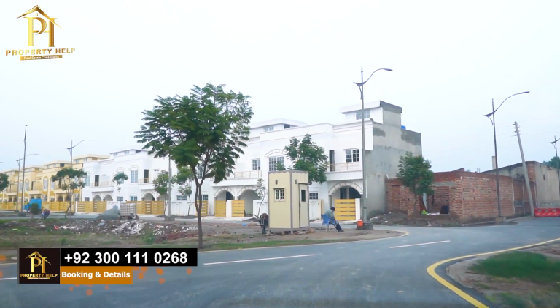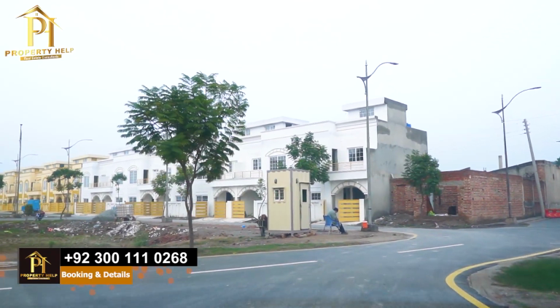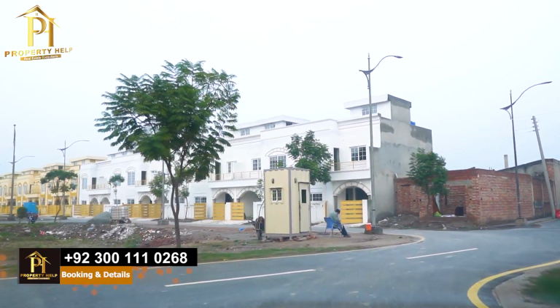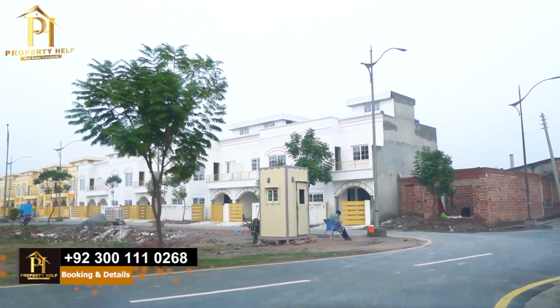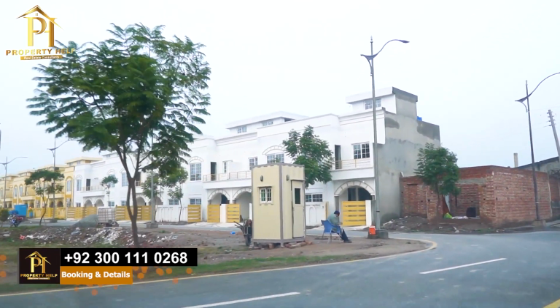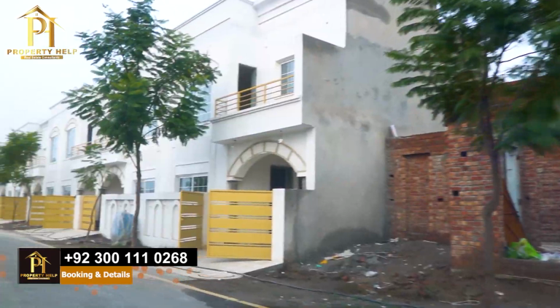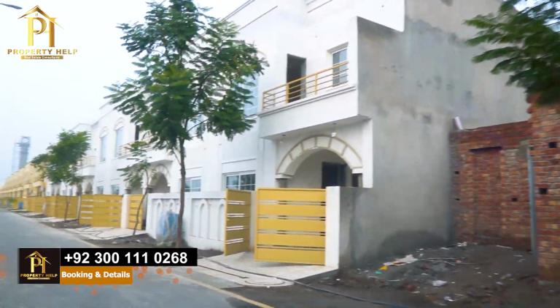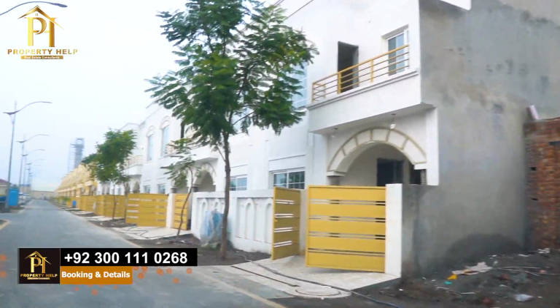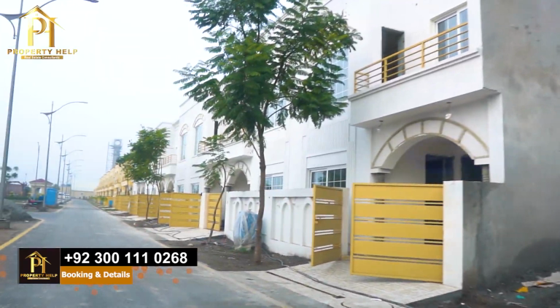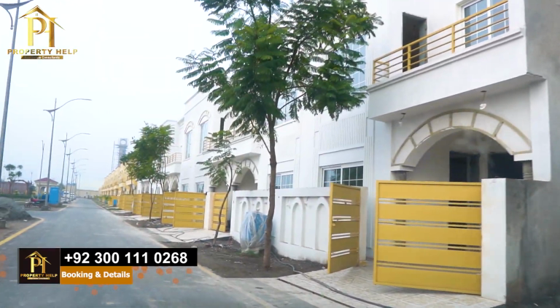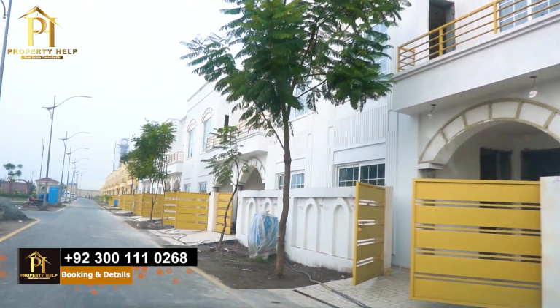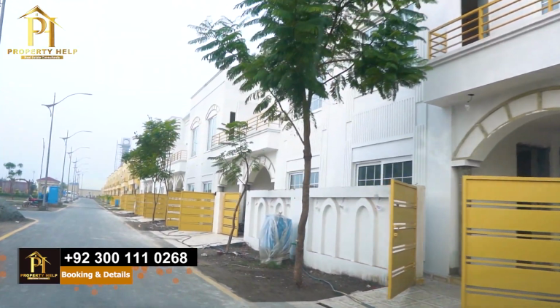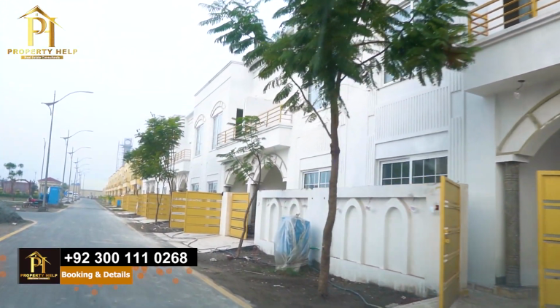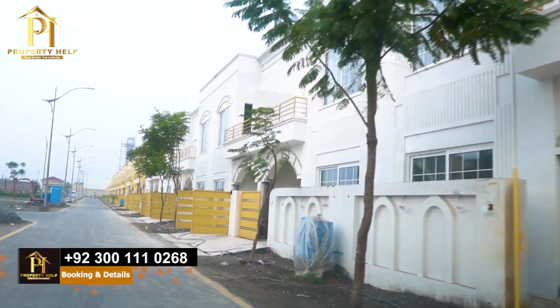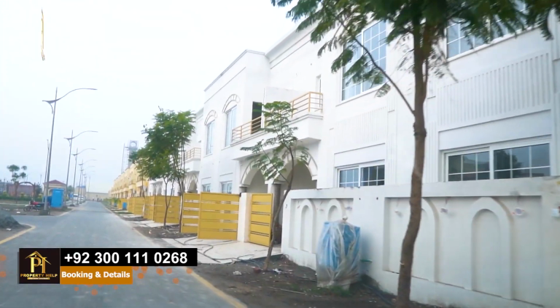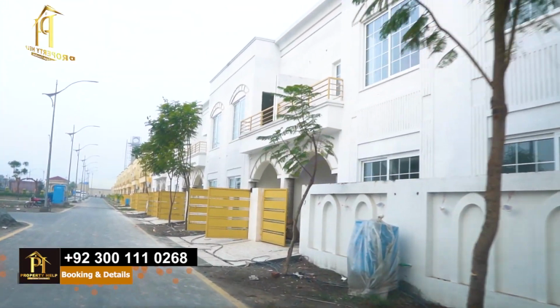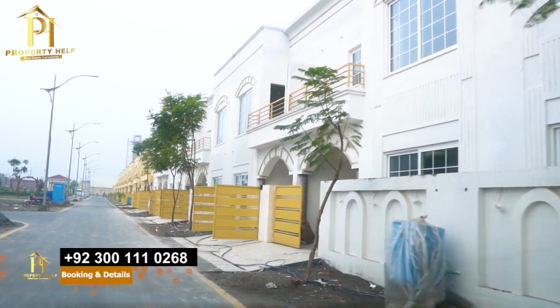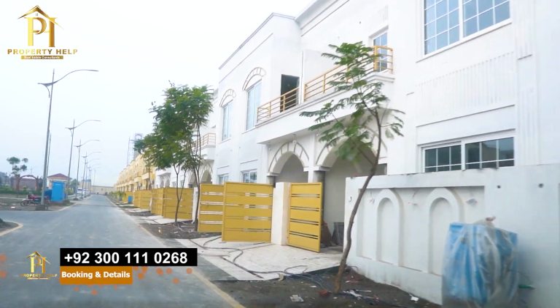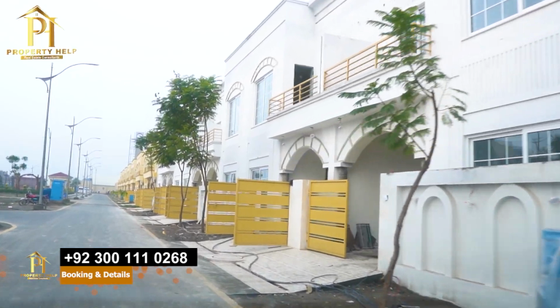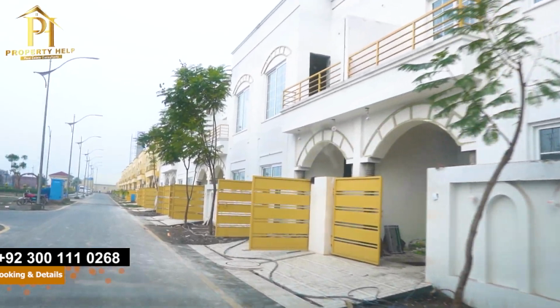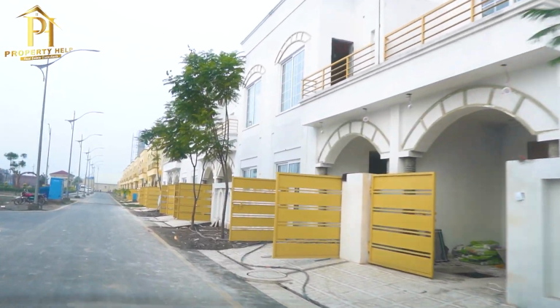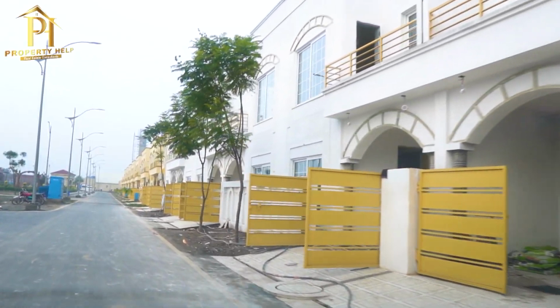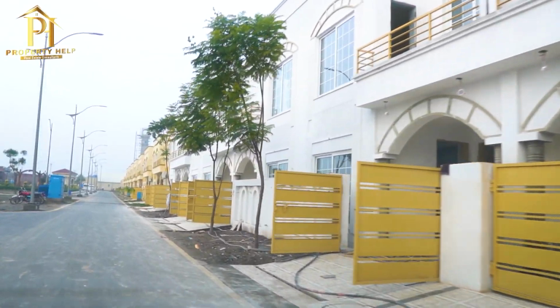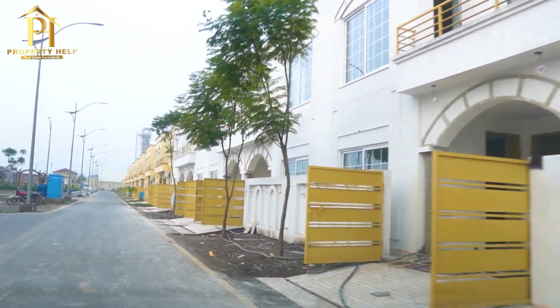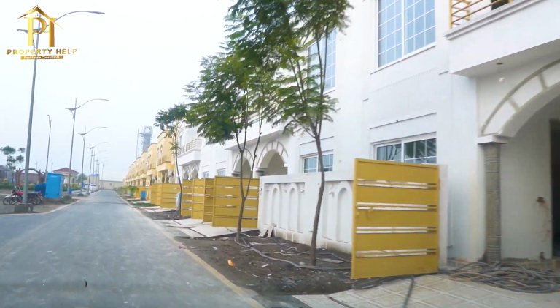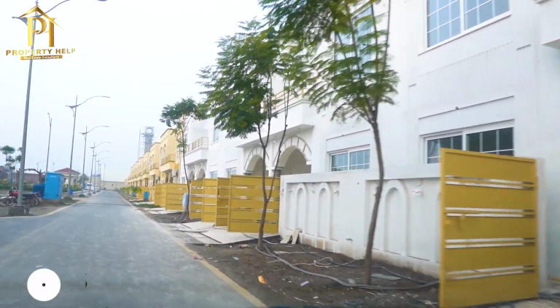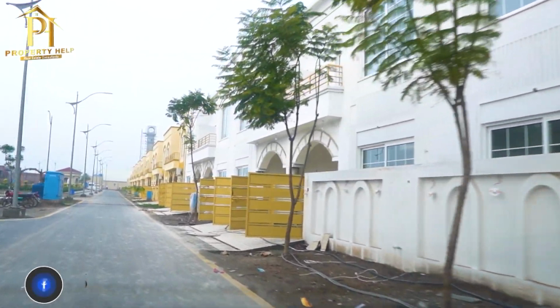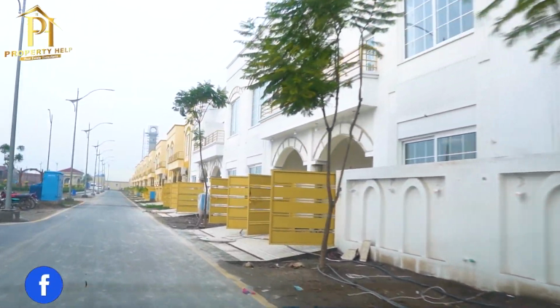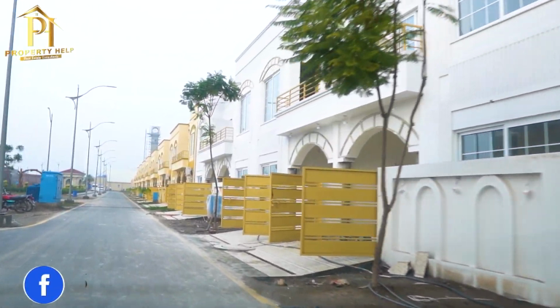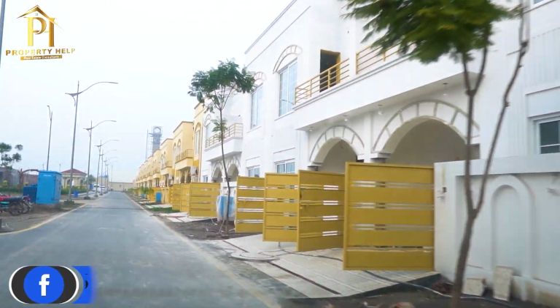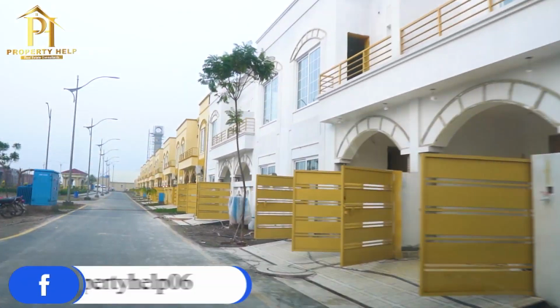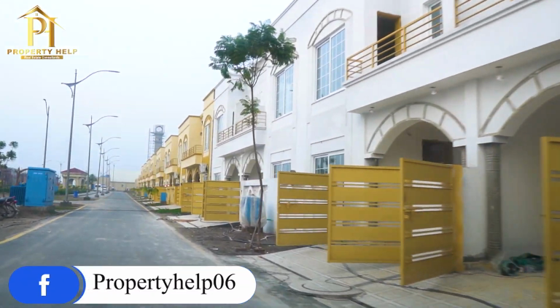It will be good for all the roads, and it is completely ready for the precinct. The delivery will also be handed over to their customers.